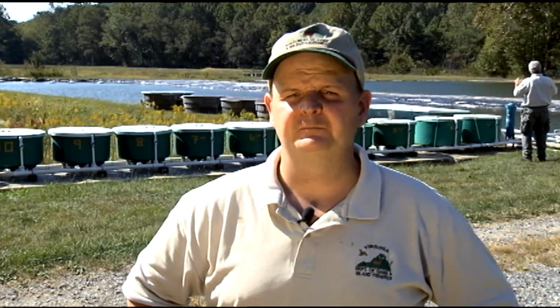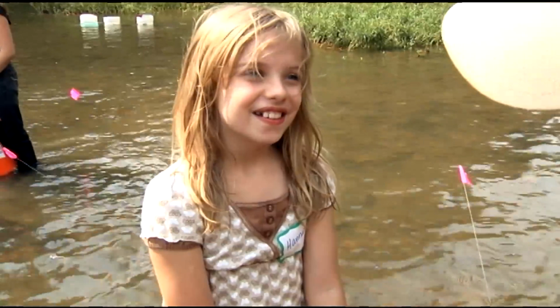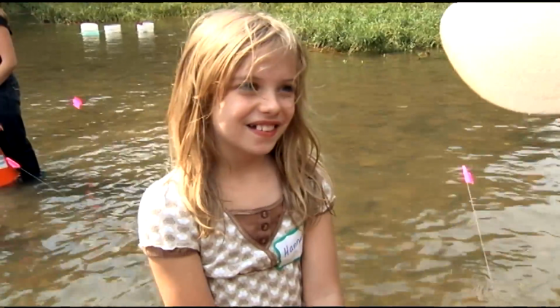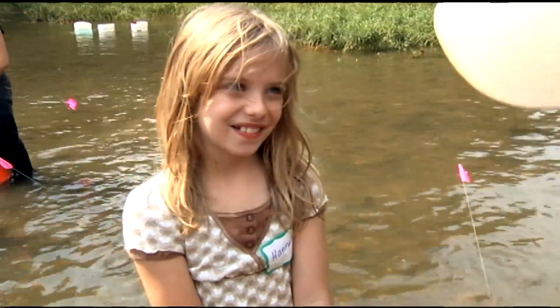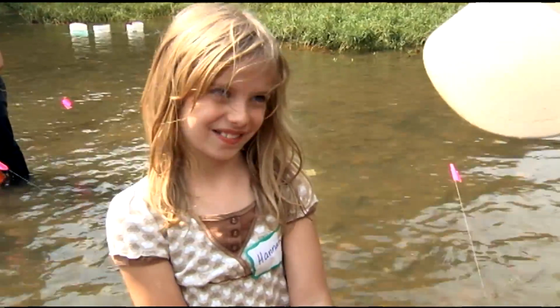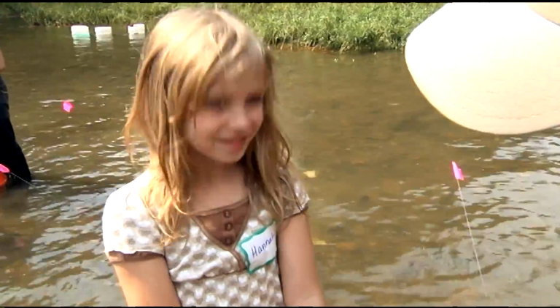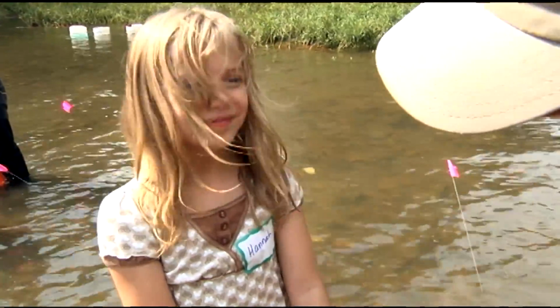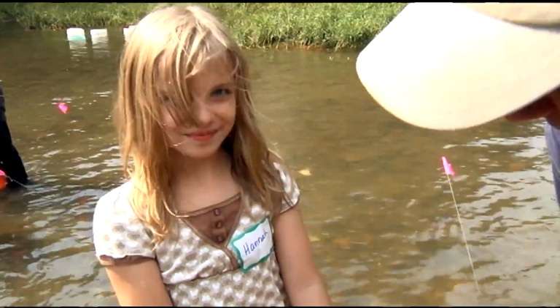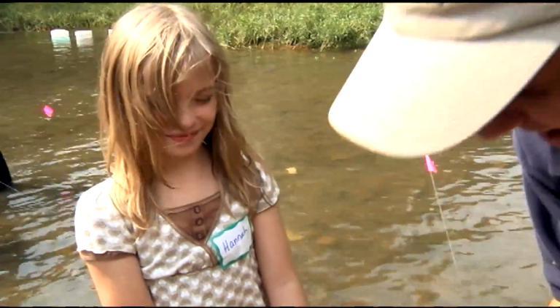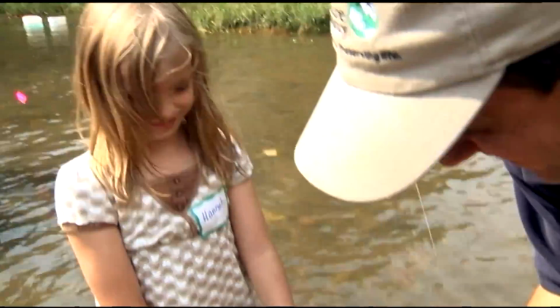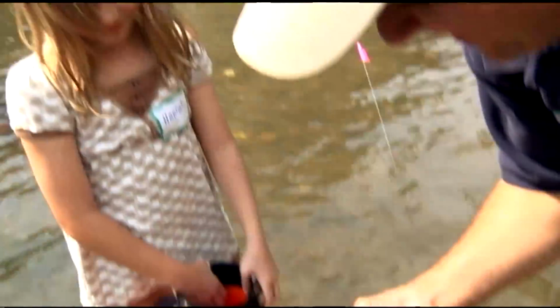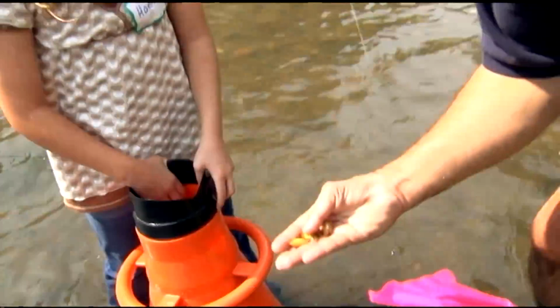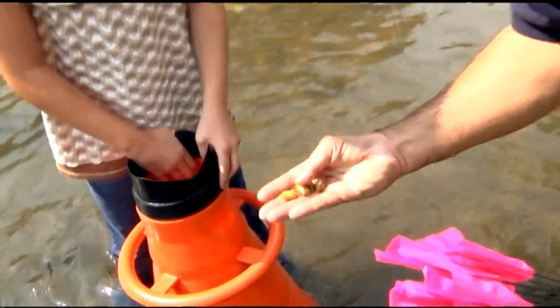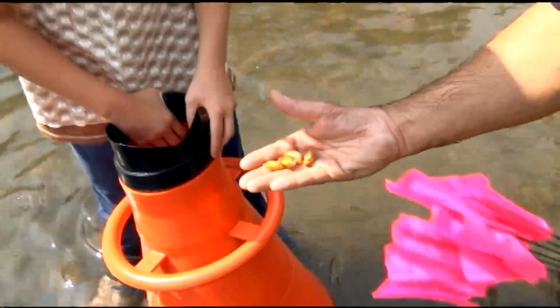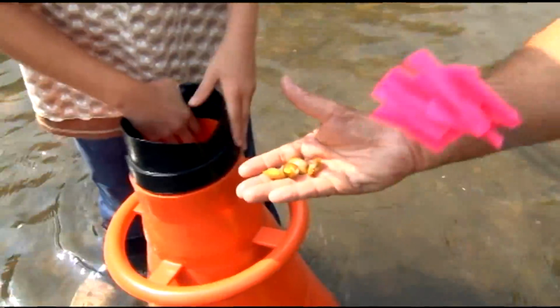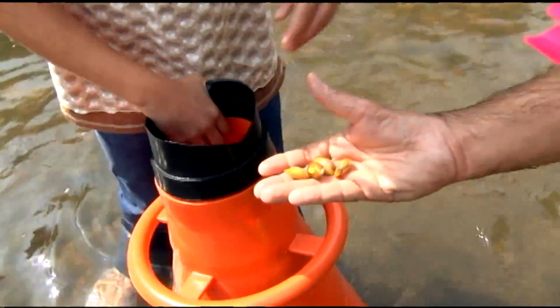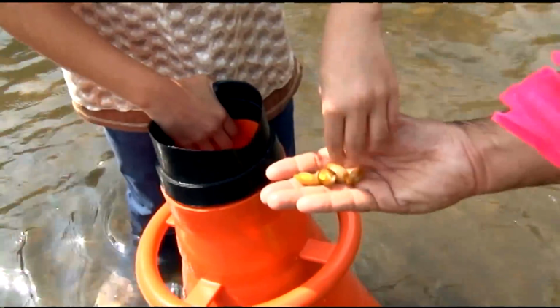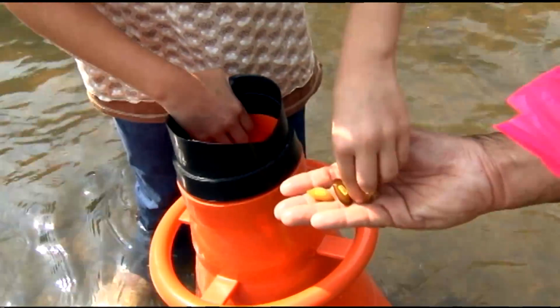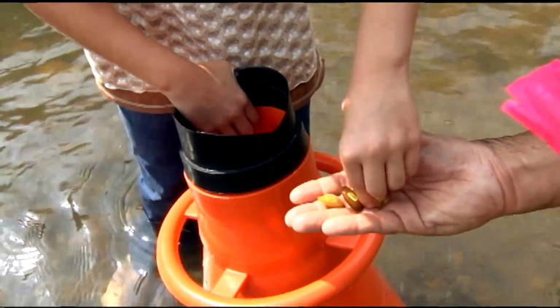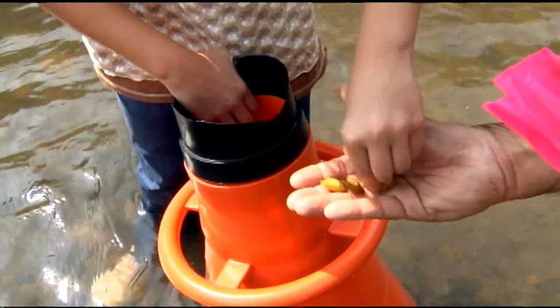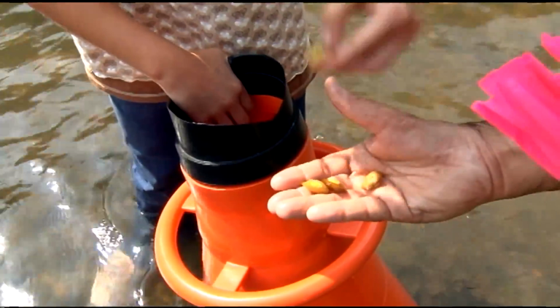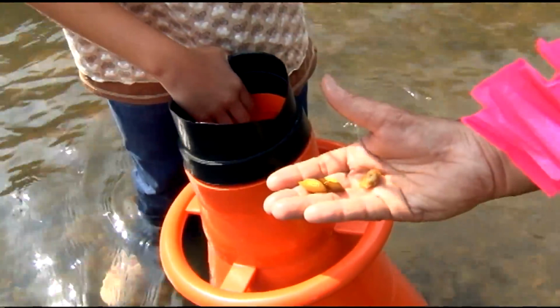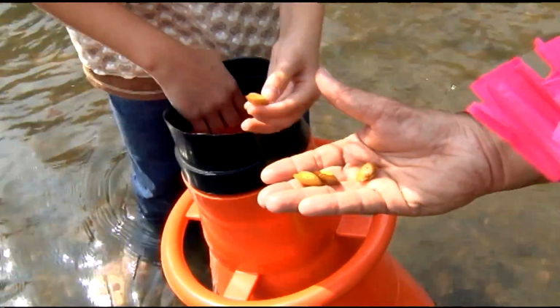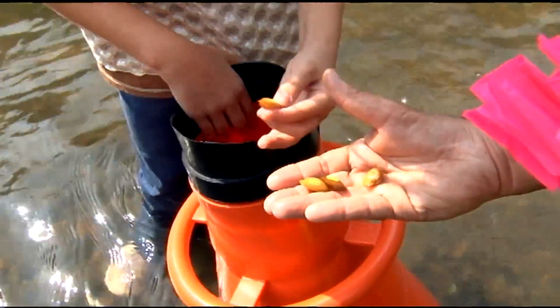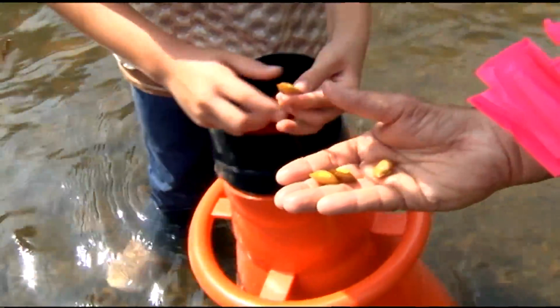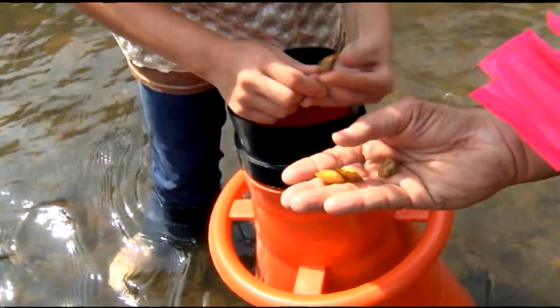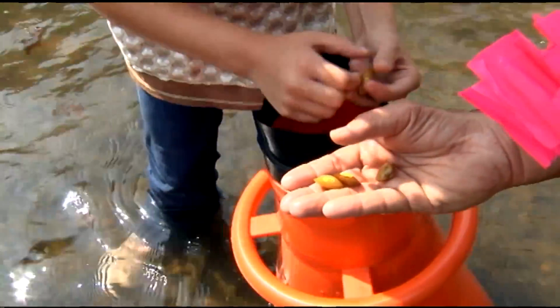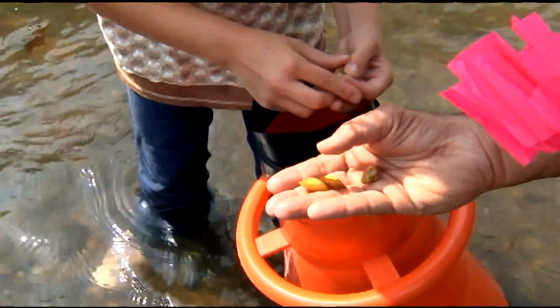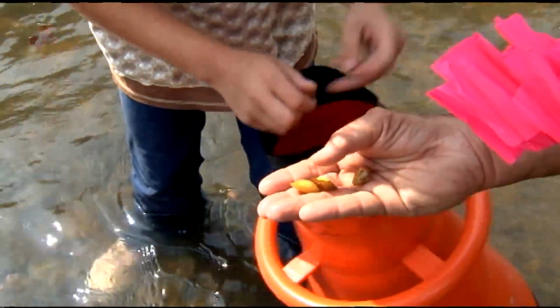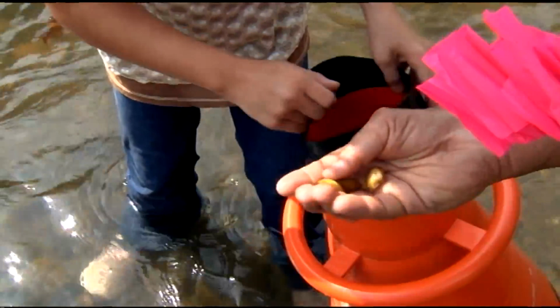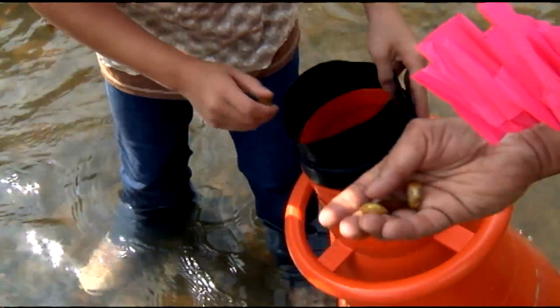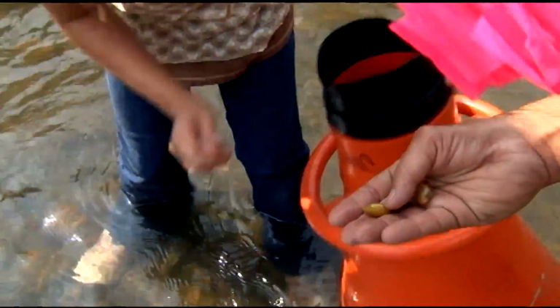Kind of sand and gravel — that's a good spot. There you go. Grab one, pointy side up, and put it in the river.